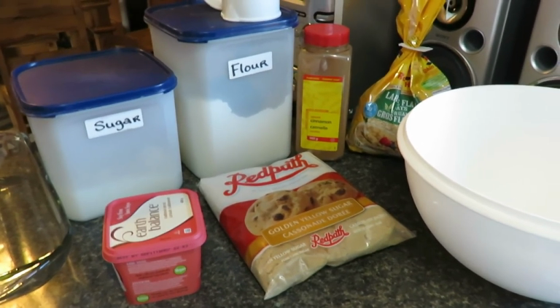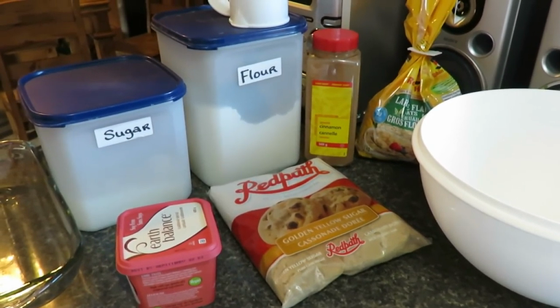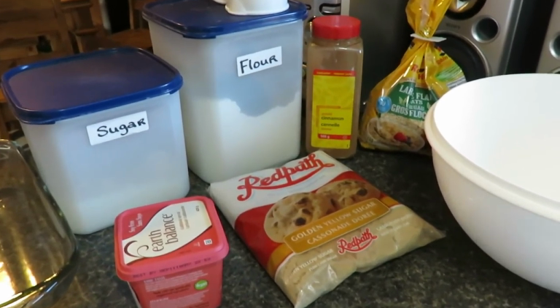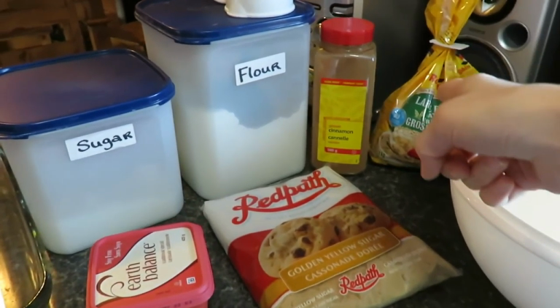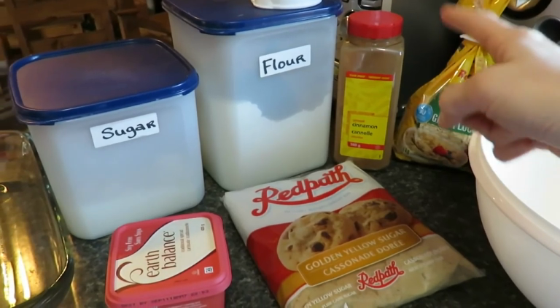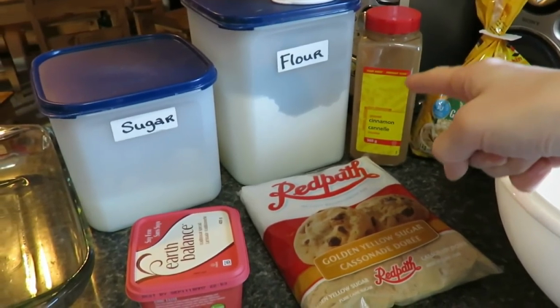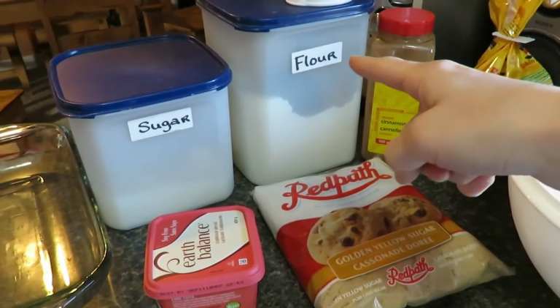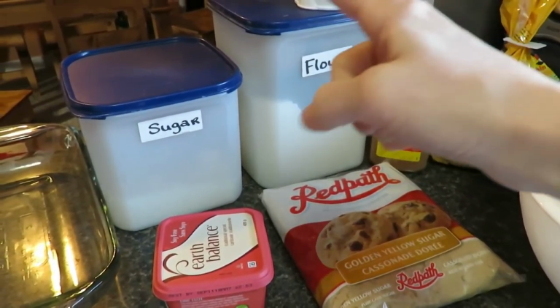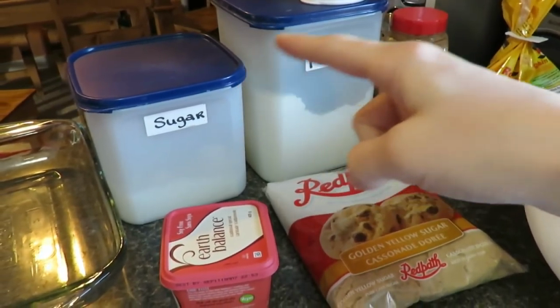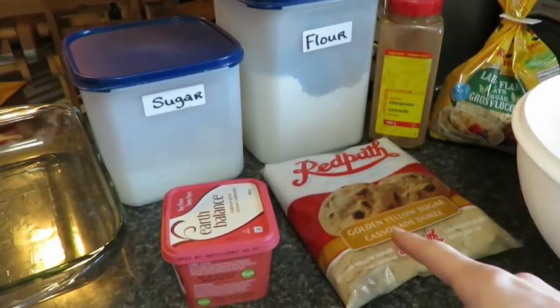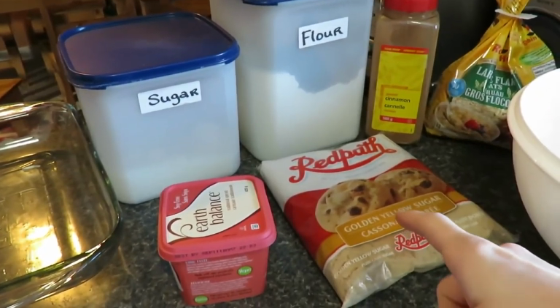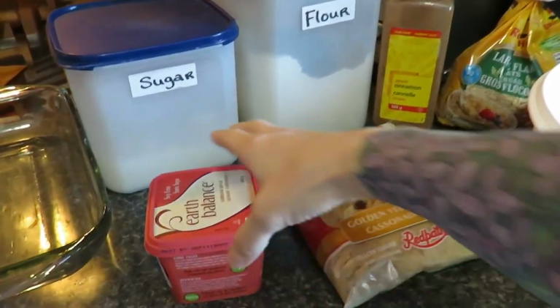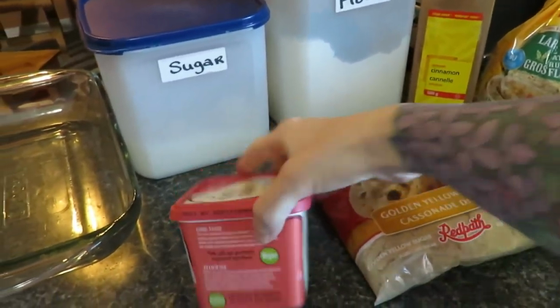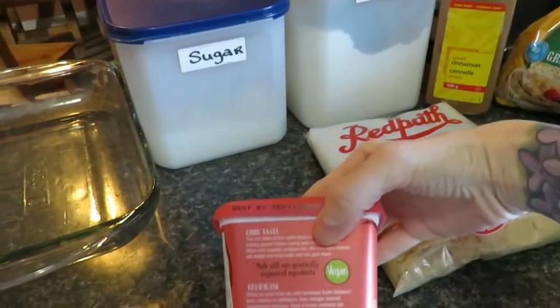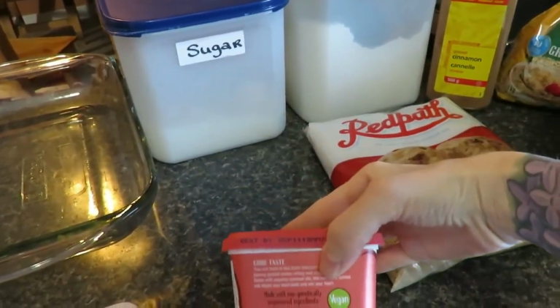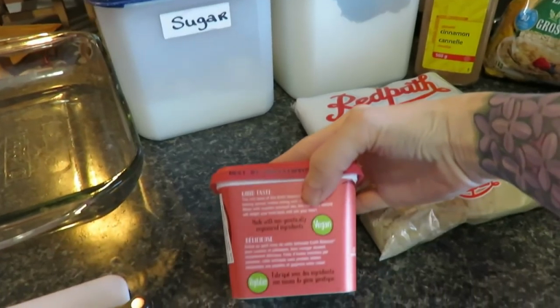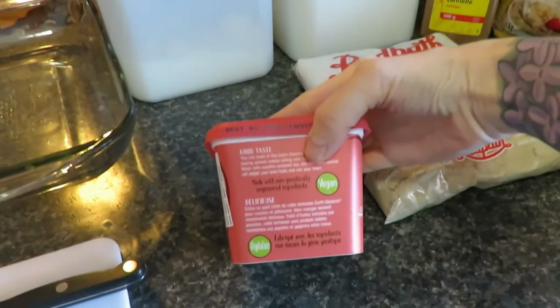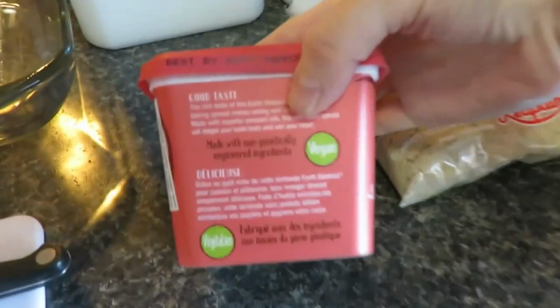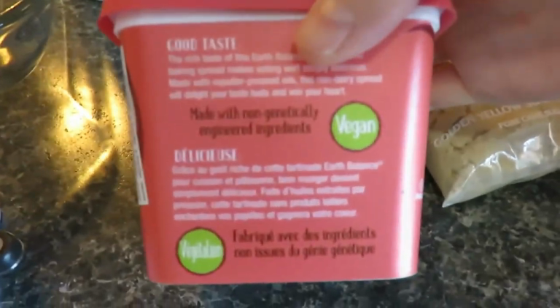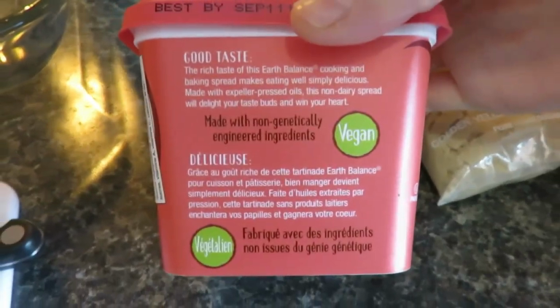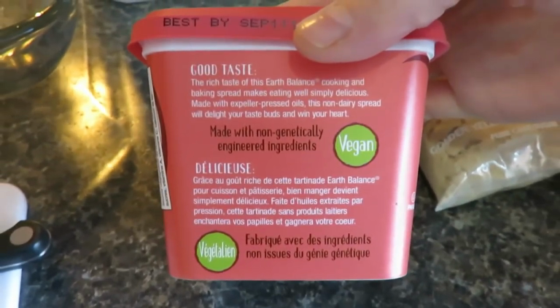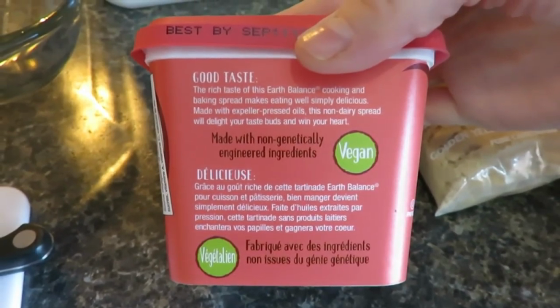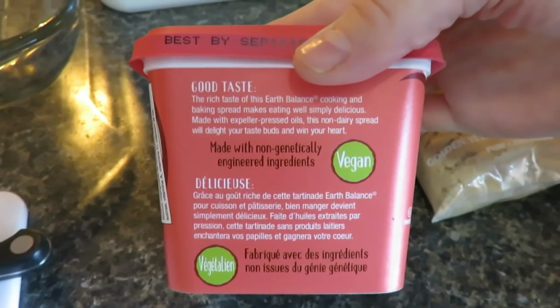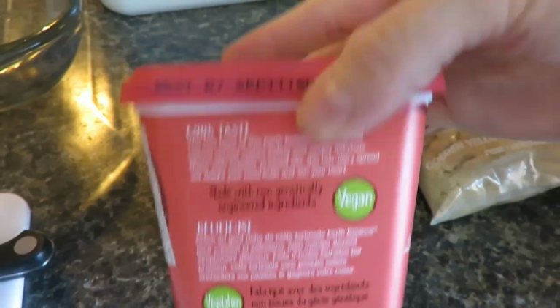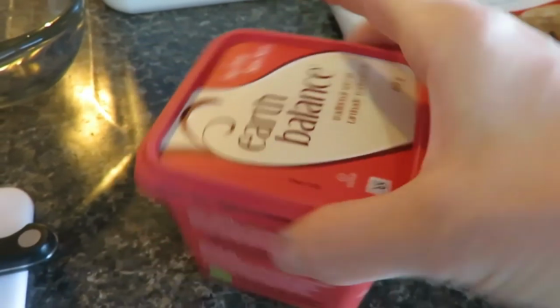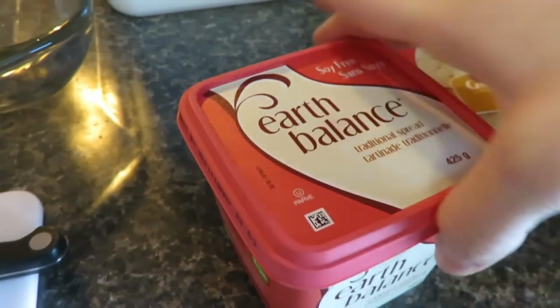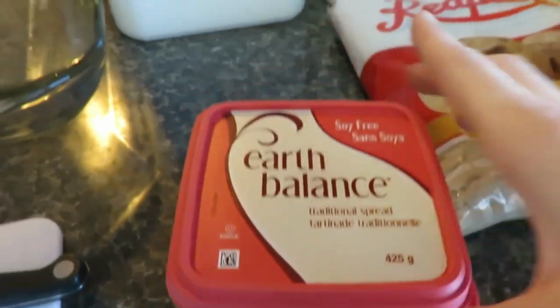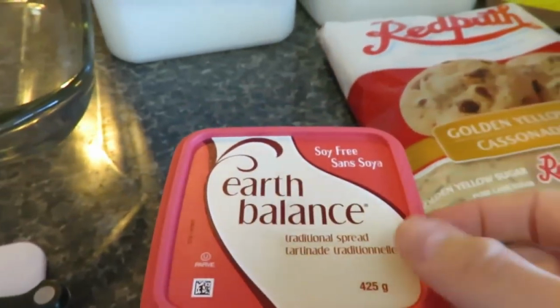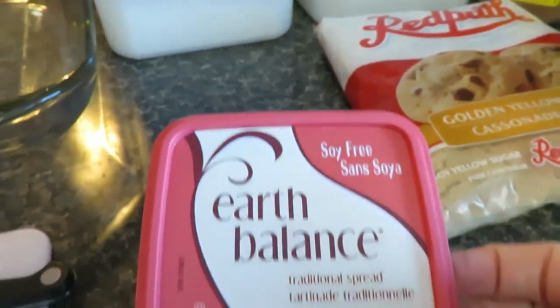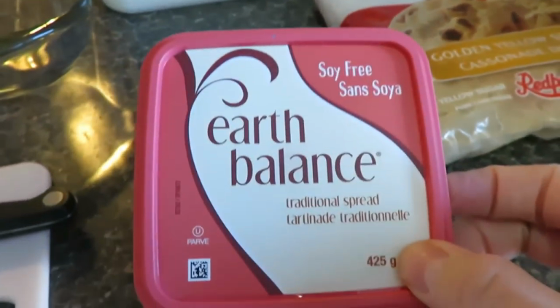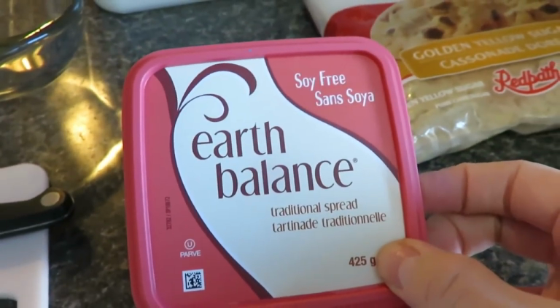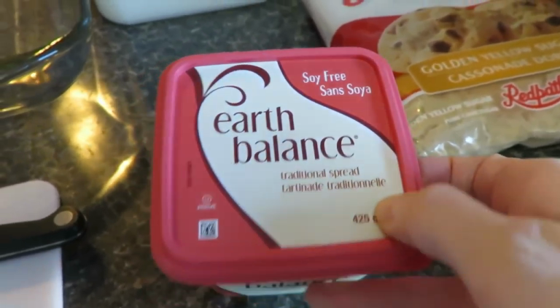The ingredients you will need are oats, cinnamon, flour, white sugar, brown sugar, and I am using this vegan spread here that you can use for cooking and baking. It's Earth Balance and I've picked the soy free.